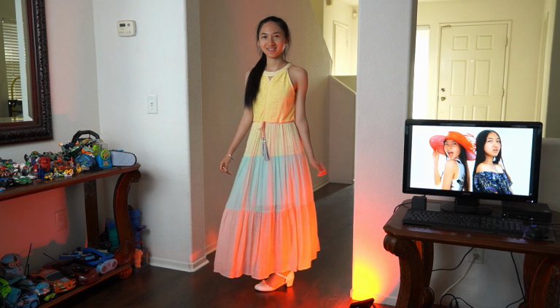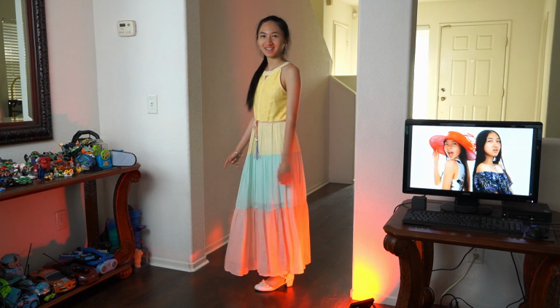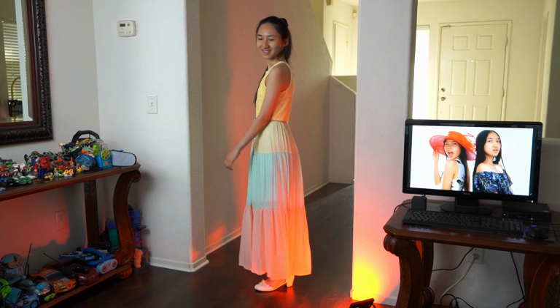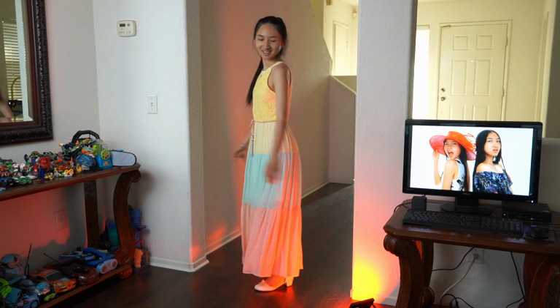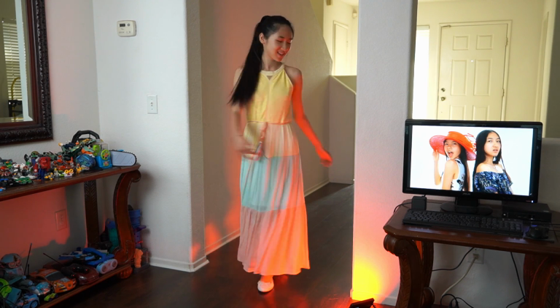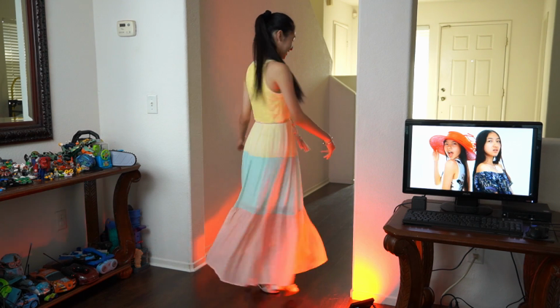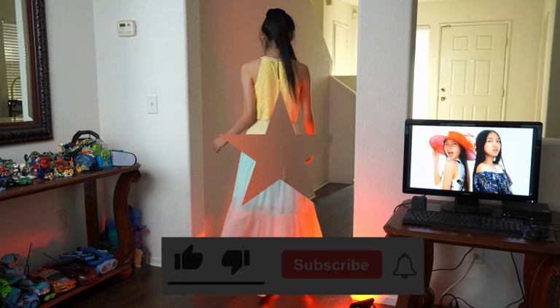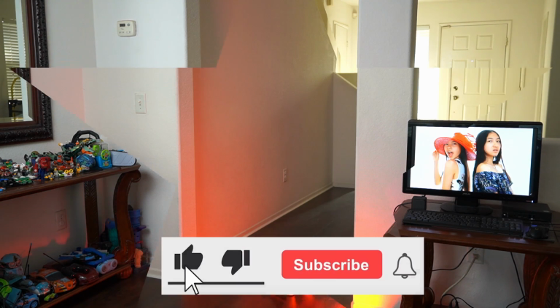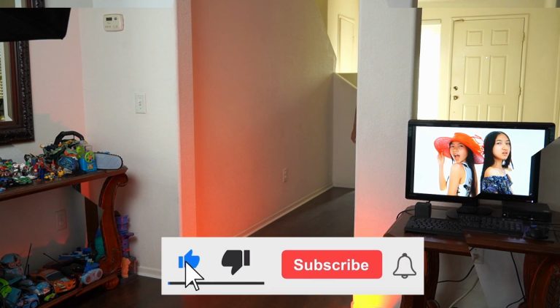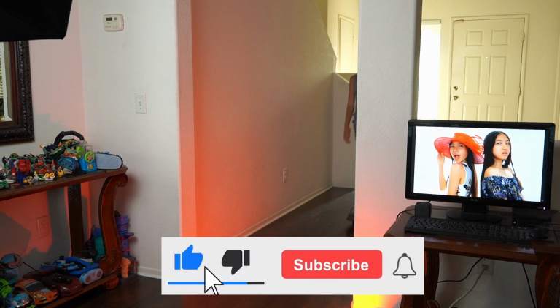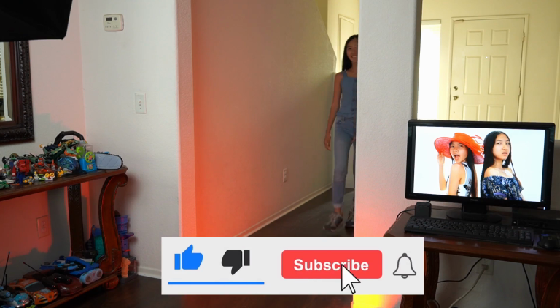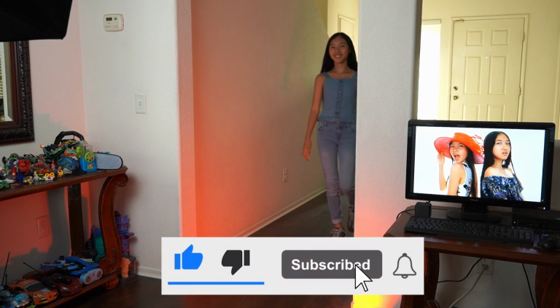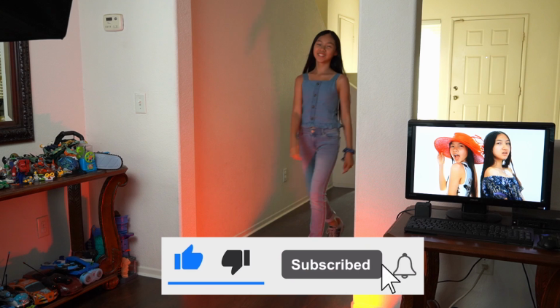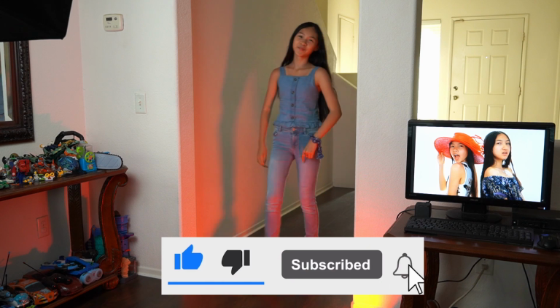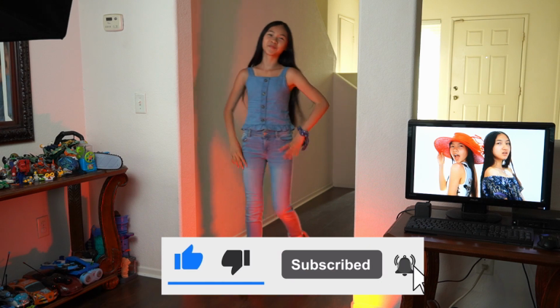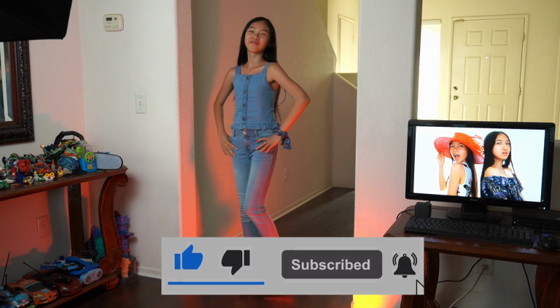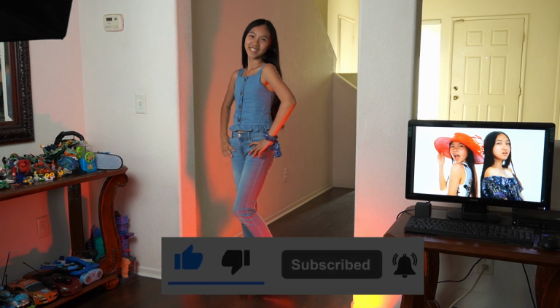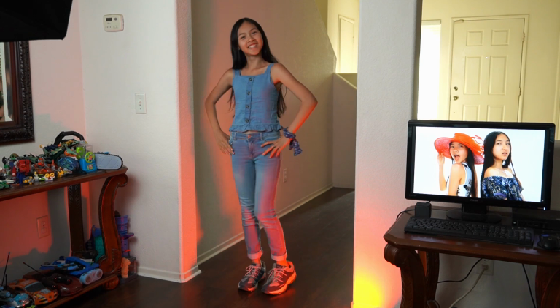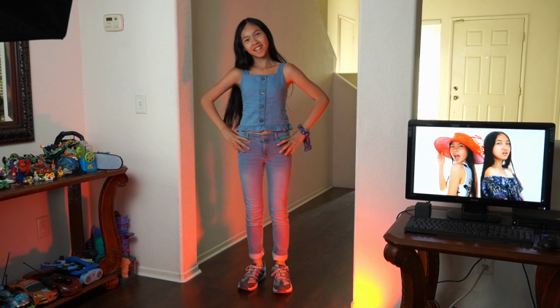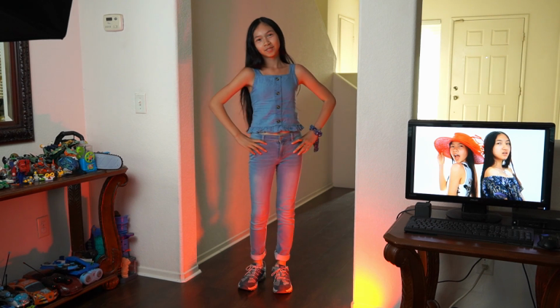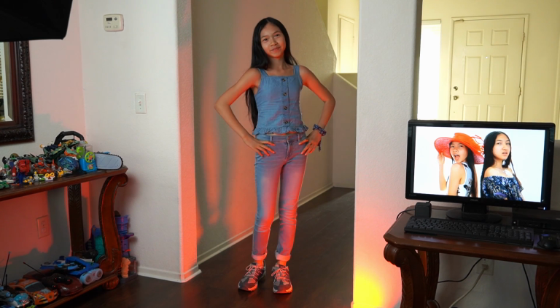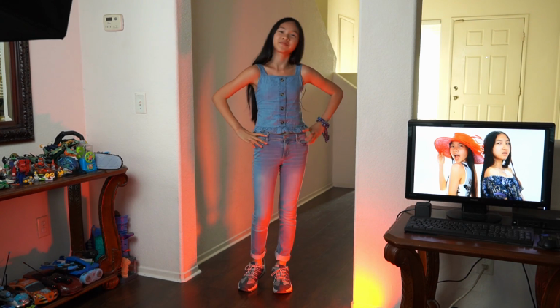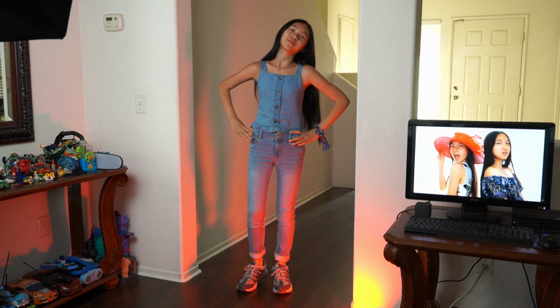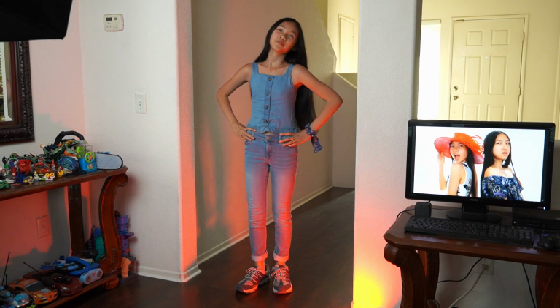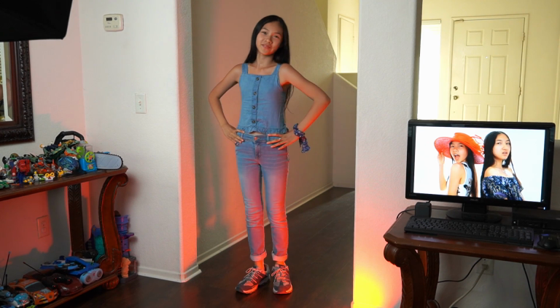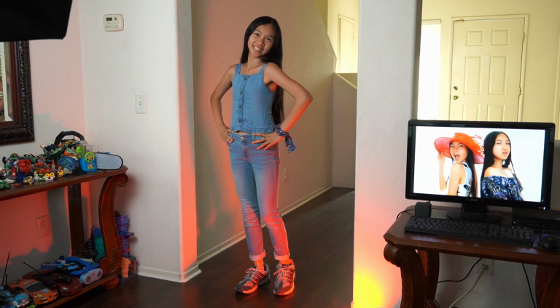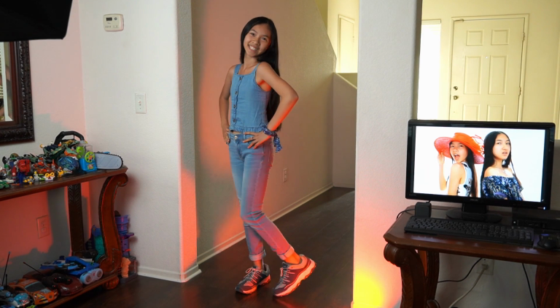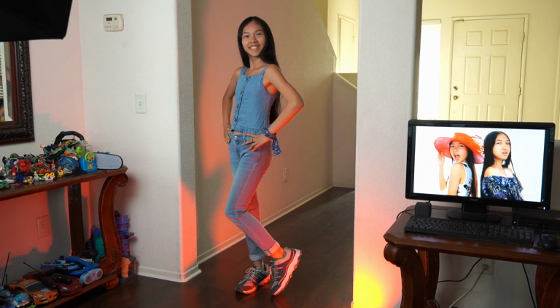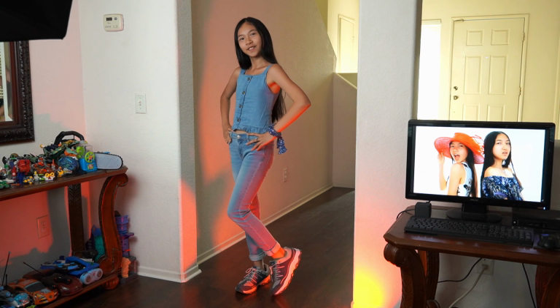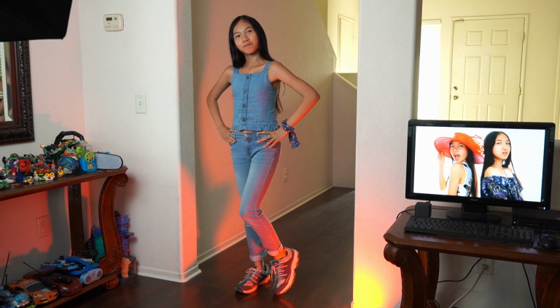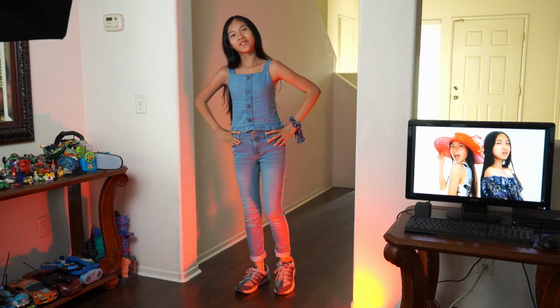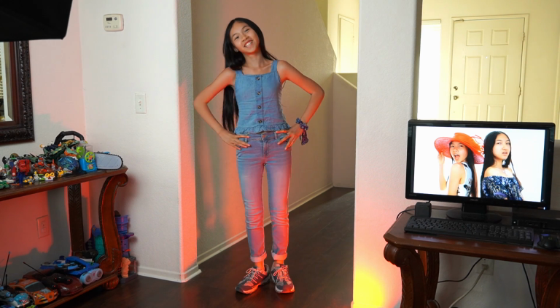Make sure to like this video, subscribe, and click the notification button to be notified every time we post a new video. Here is my gorgeous sister in her next outfit.